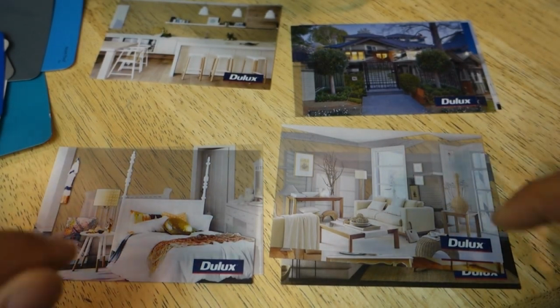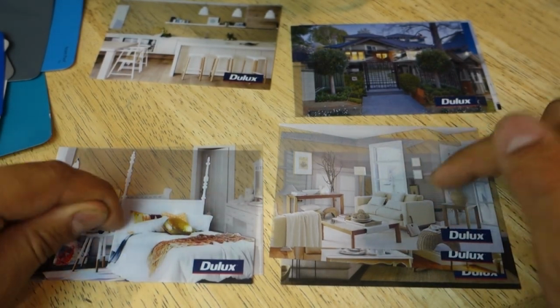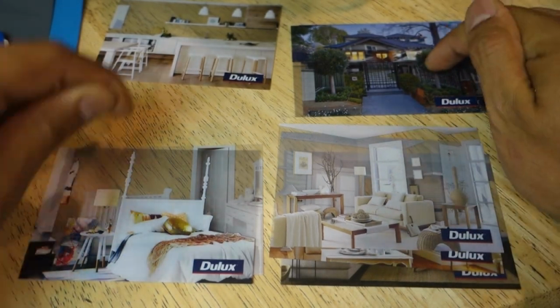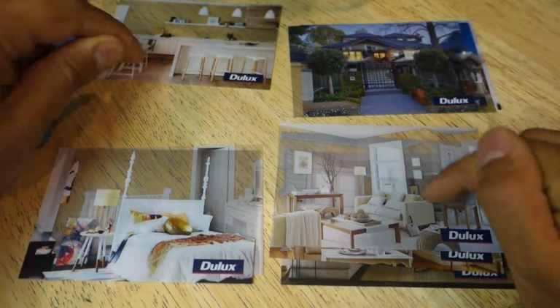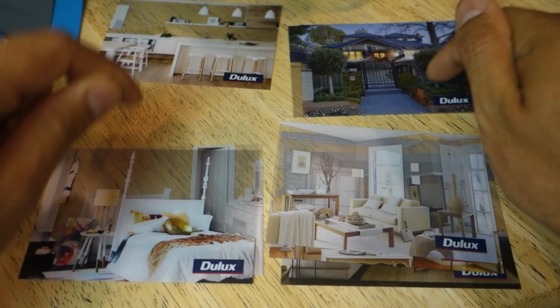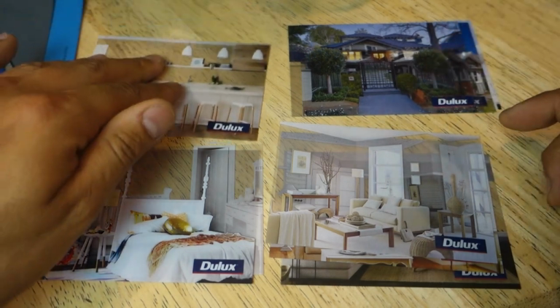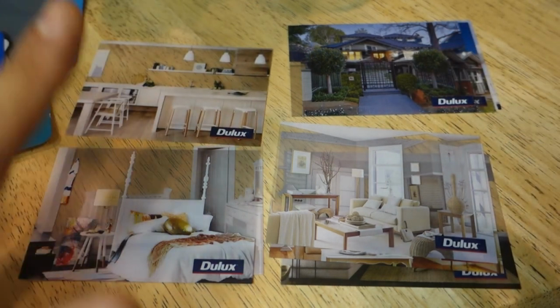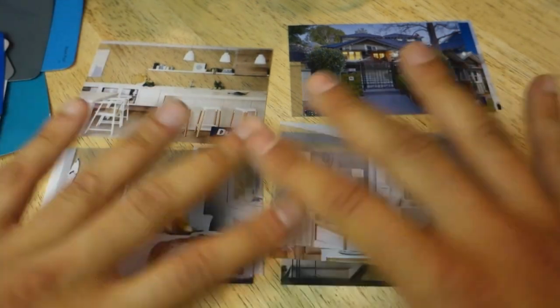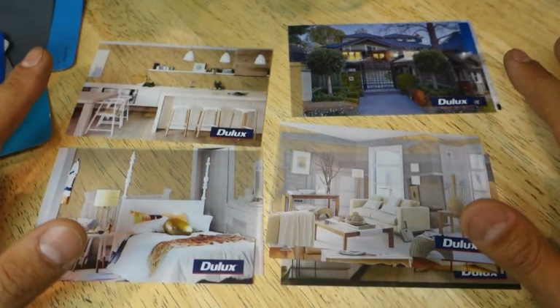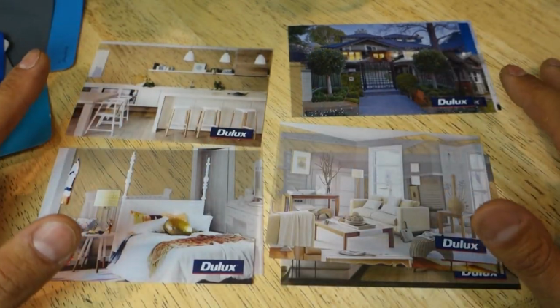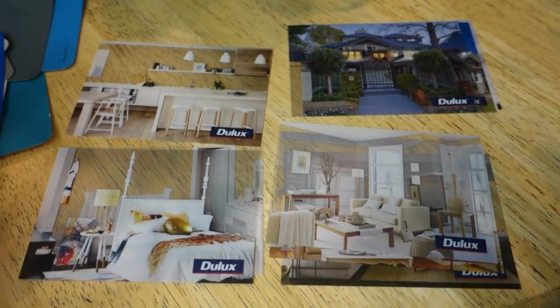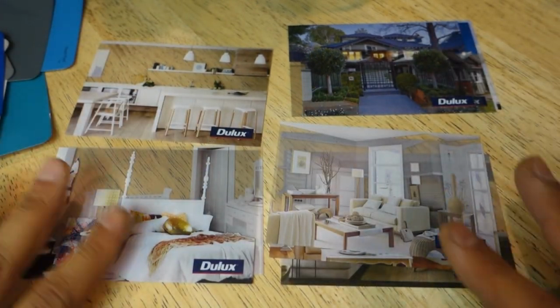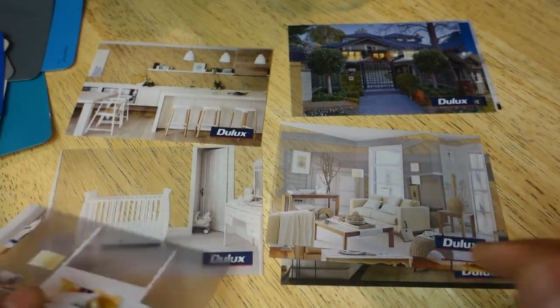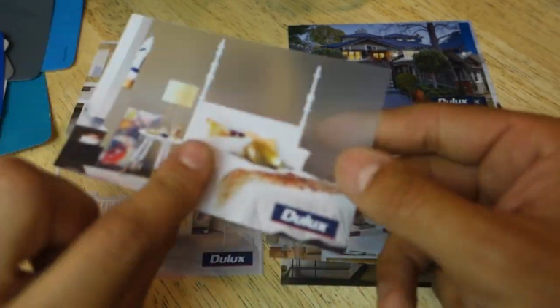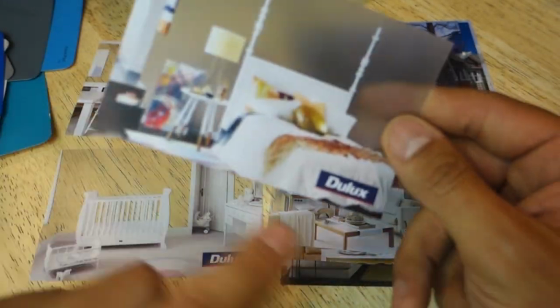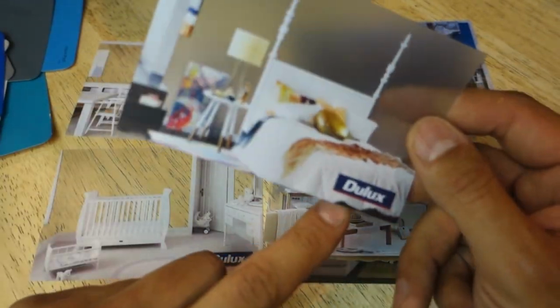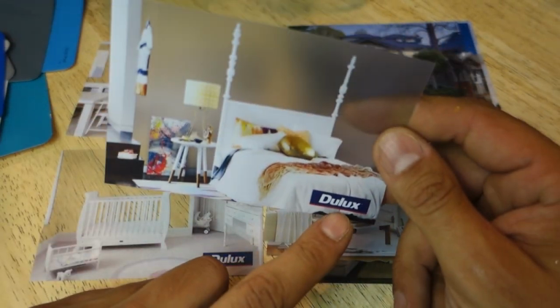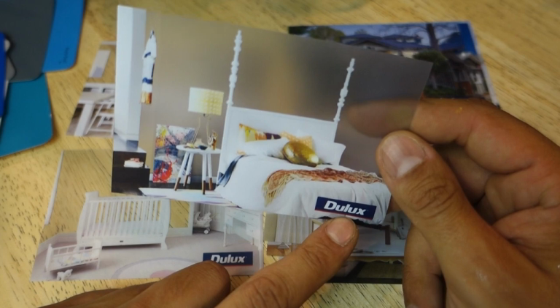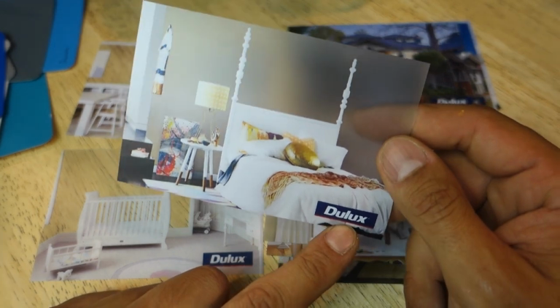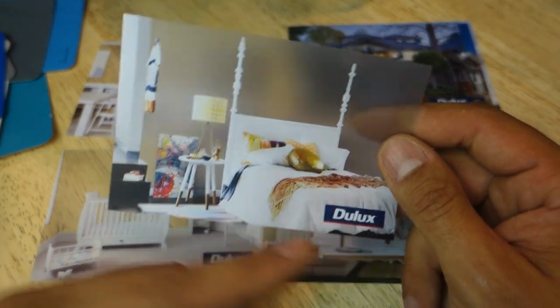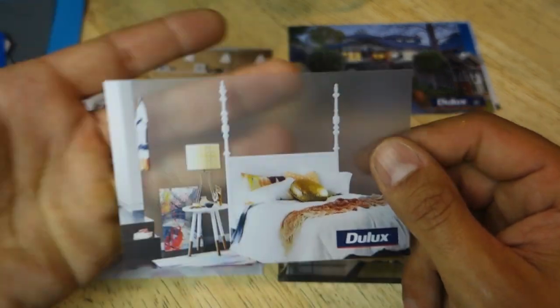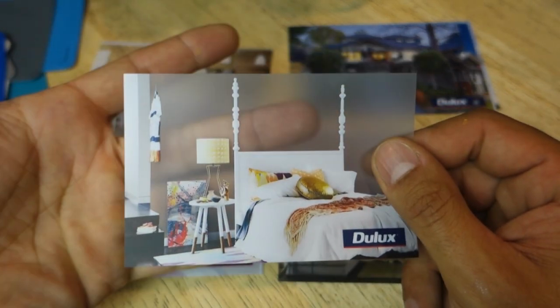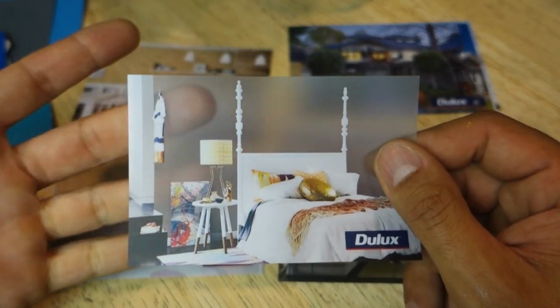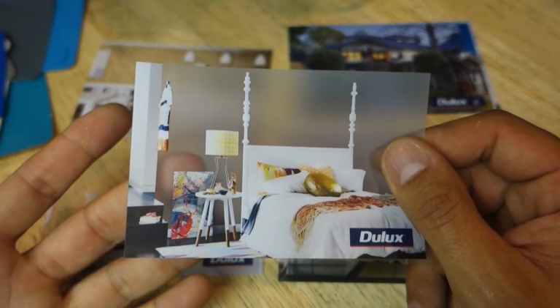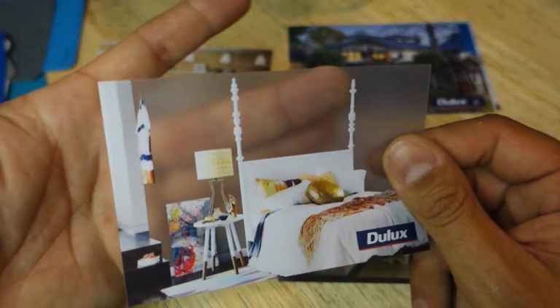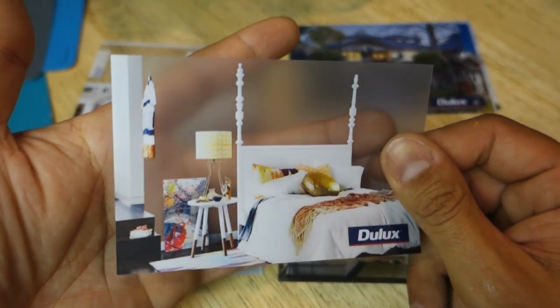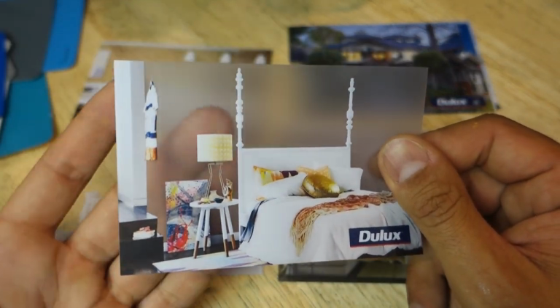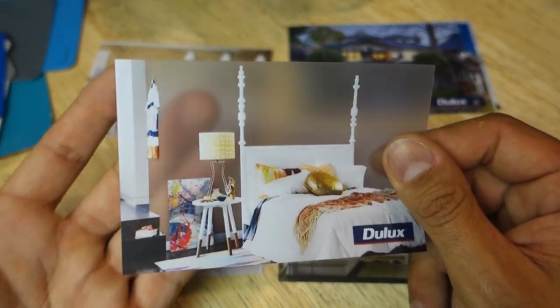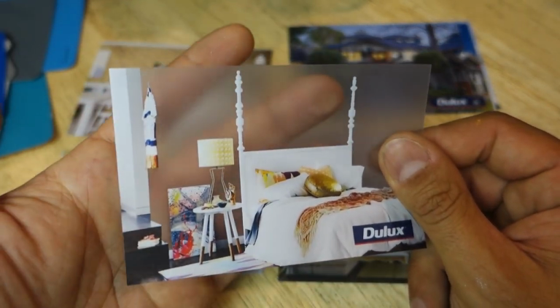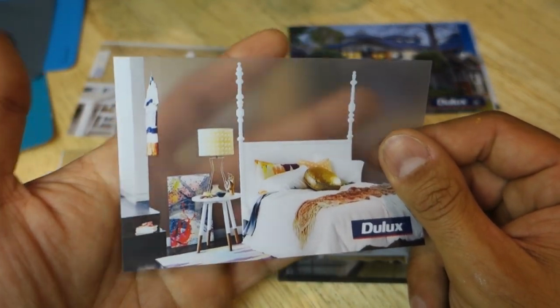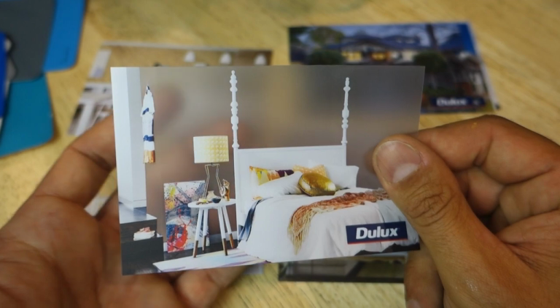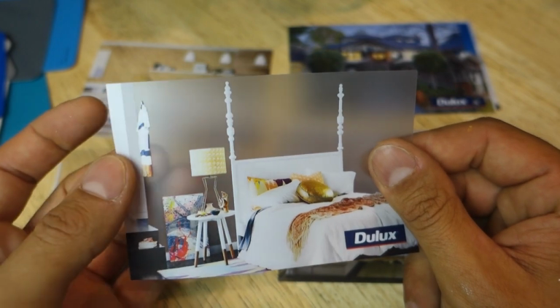So the best way to pick your colours guys is by using these transparency cards. Now I haven't seen anything like this before — these are made by Dulux, and so far they're the only brand I've seen make these. They're transparent on the back, basically in all the areas that would generally be painted.